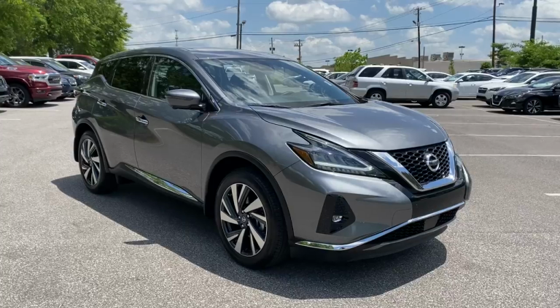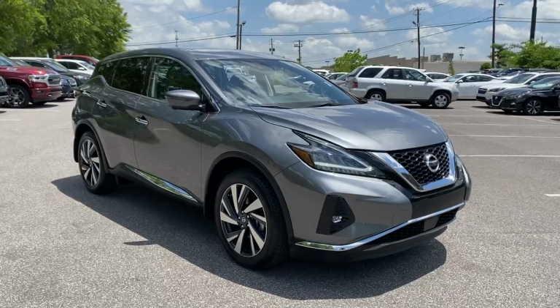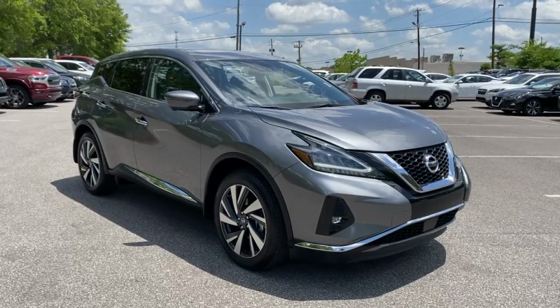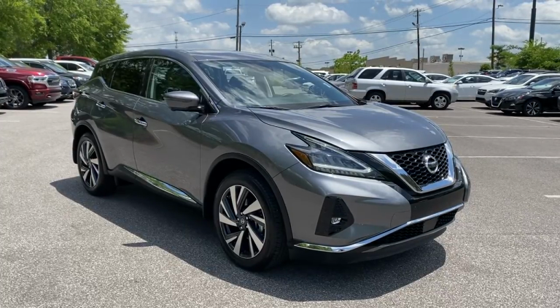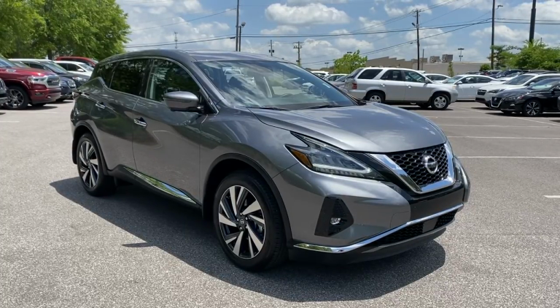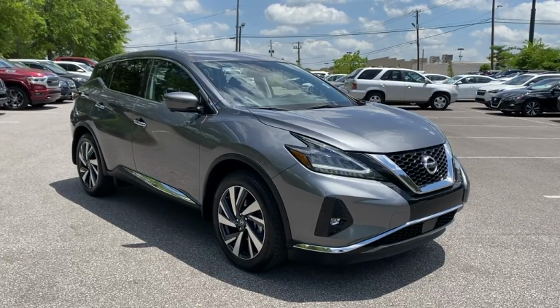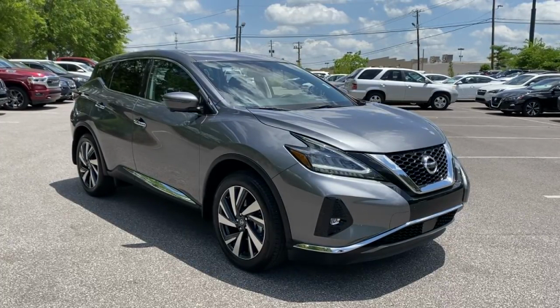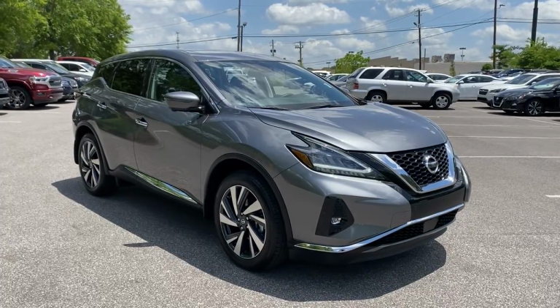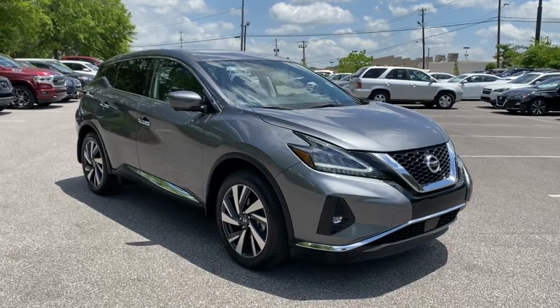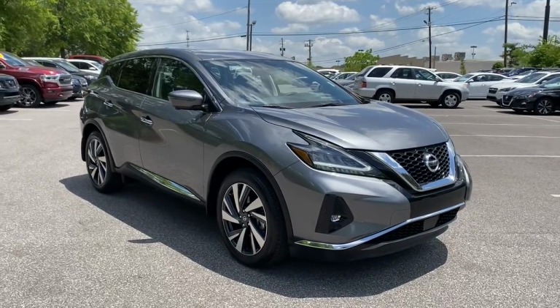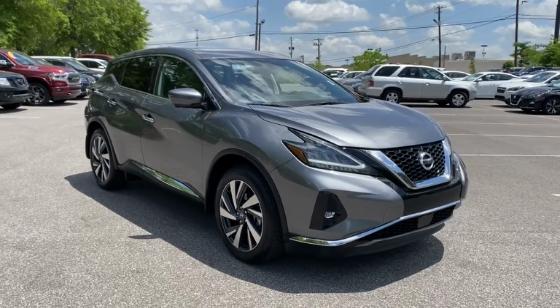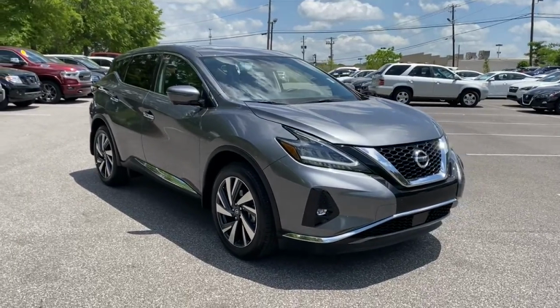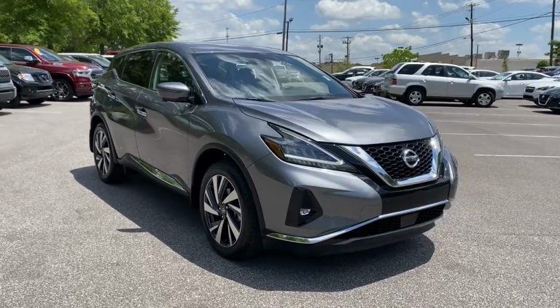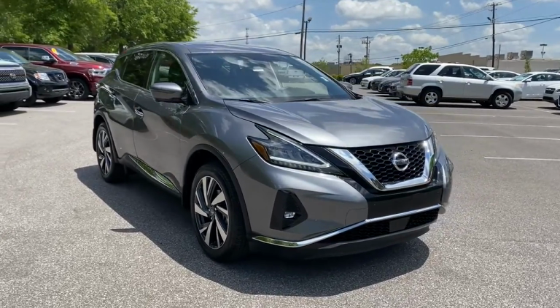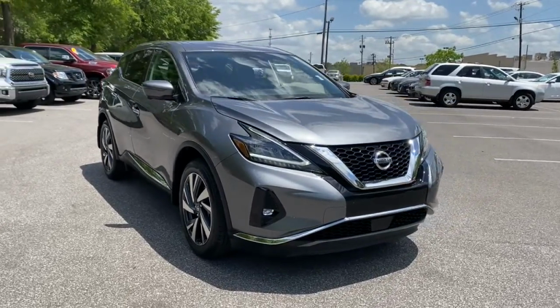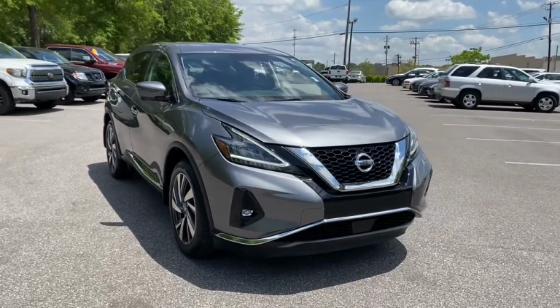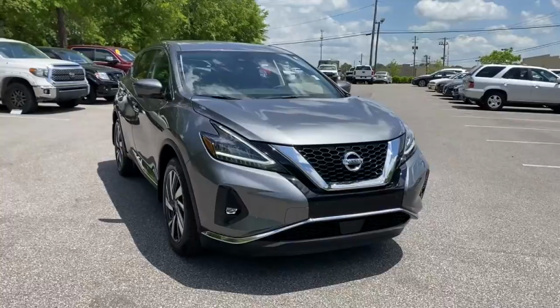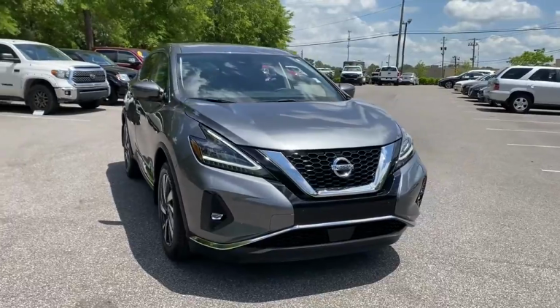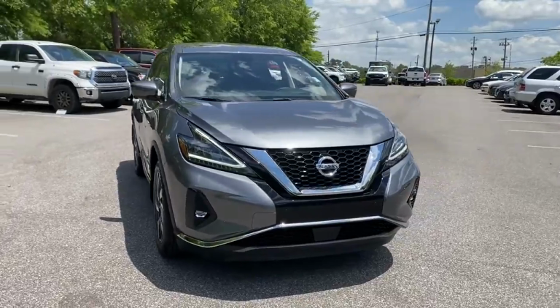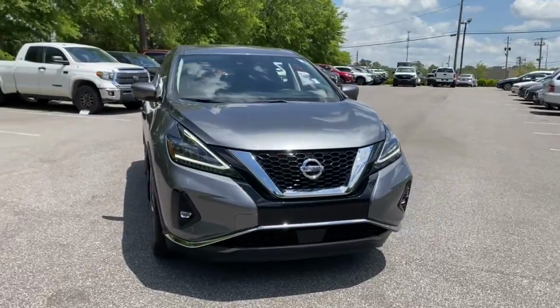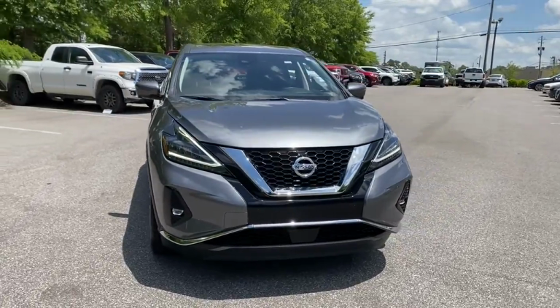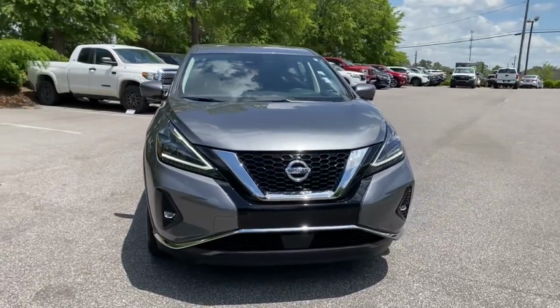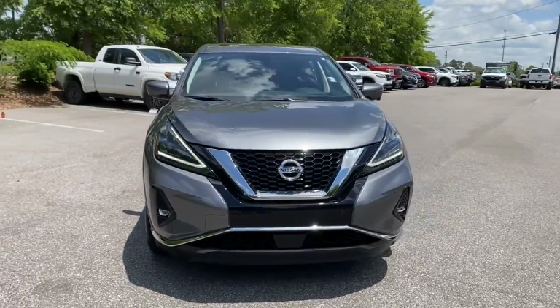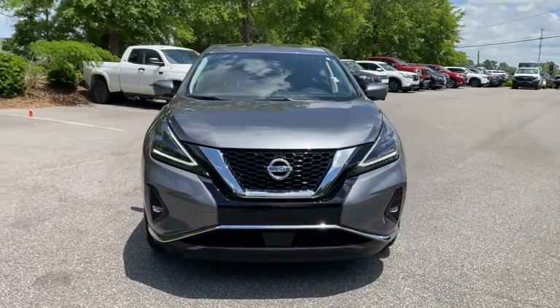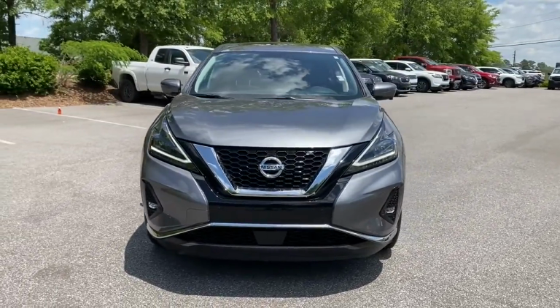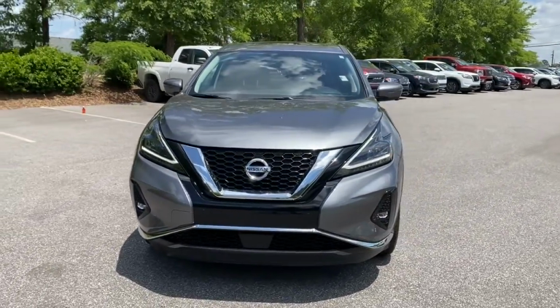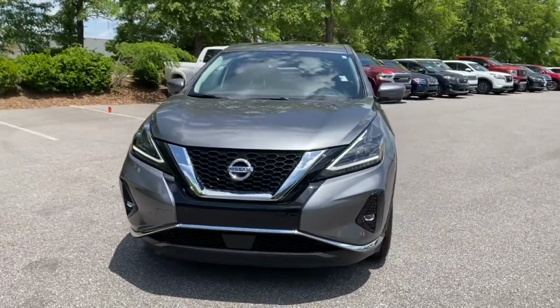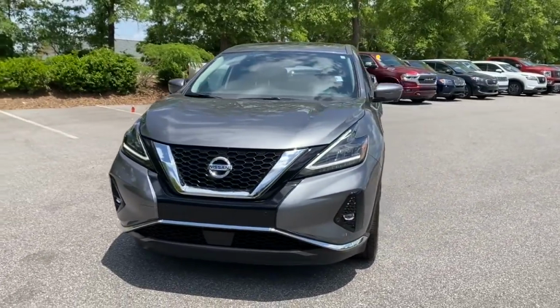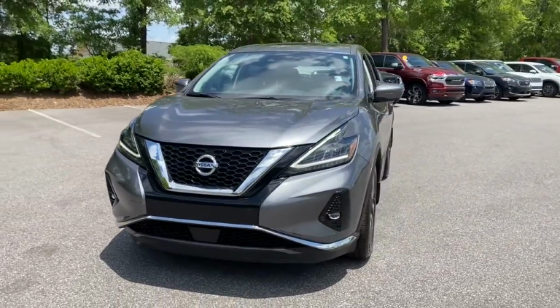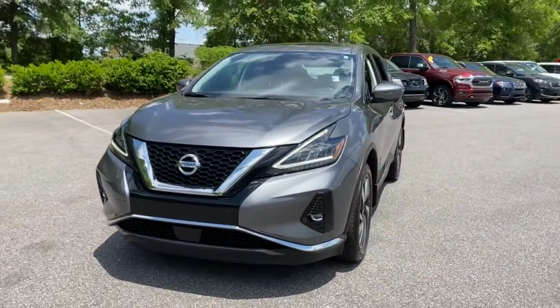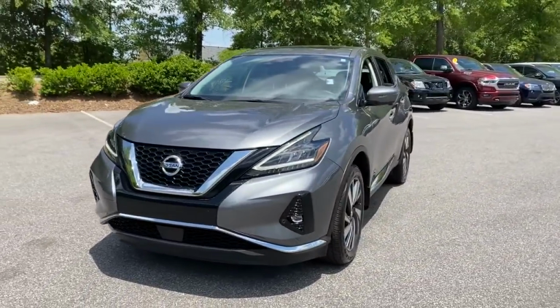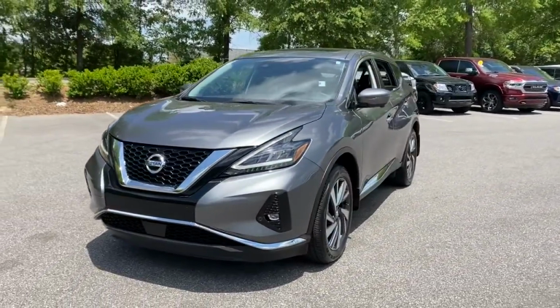Look no further than the 2022 Nissan Murano. With less than 5,000 miles on the odometer, this vehicle provides excellent value.